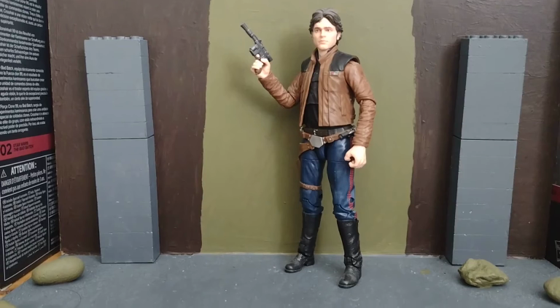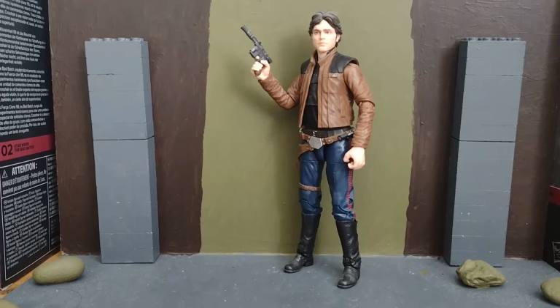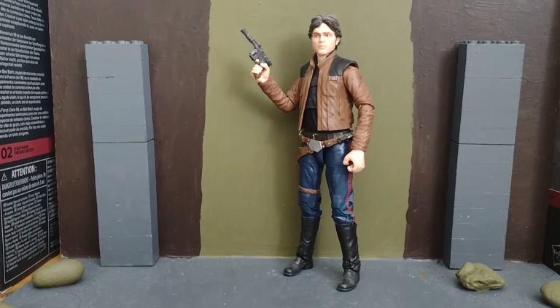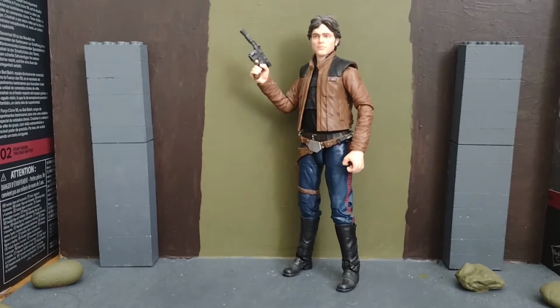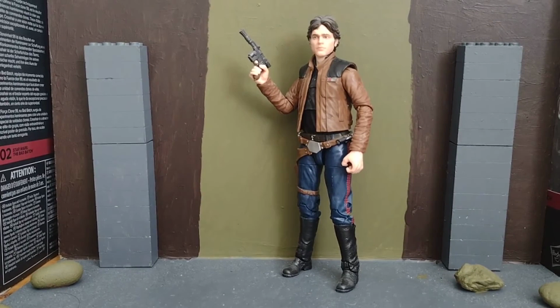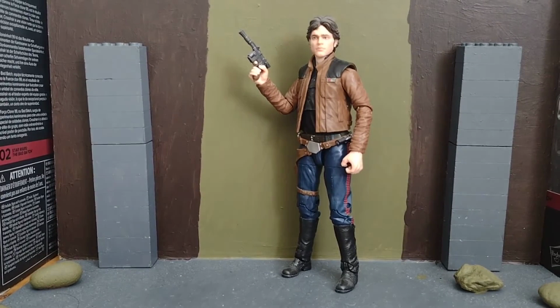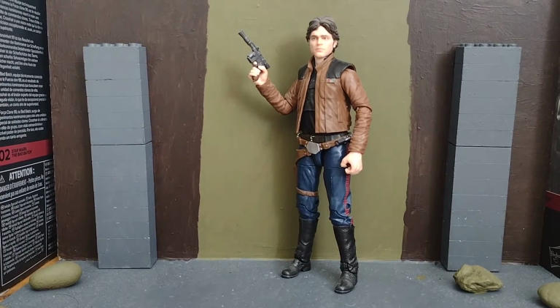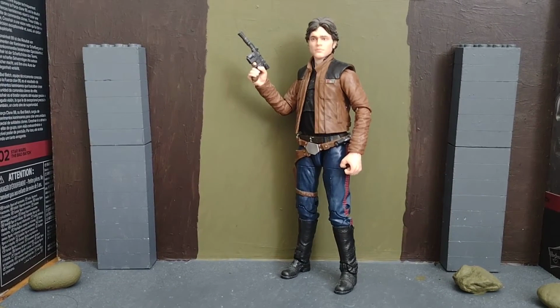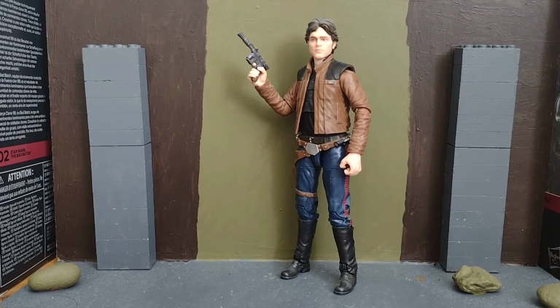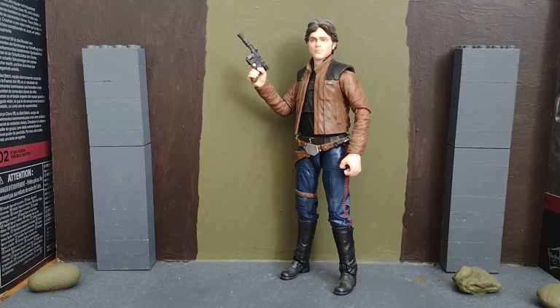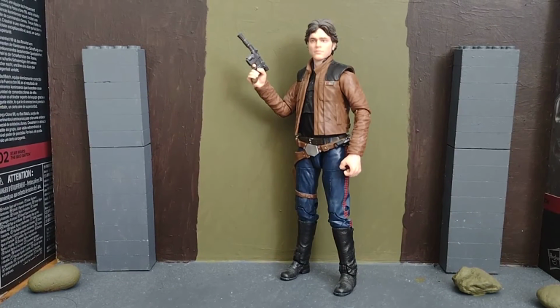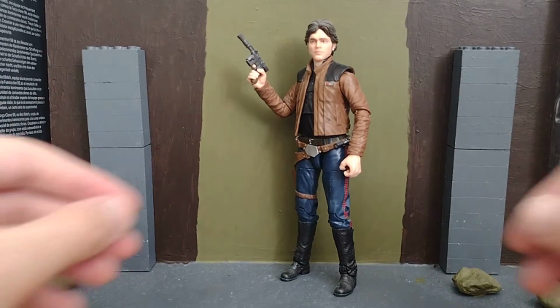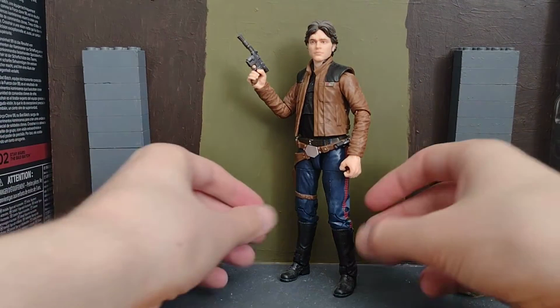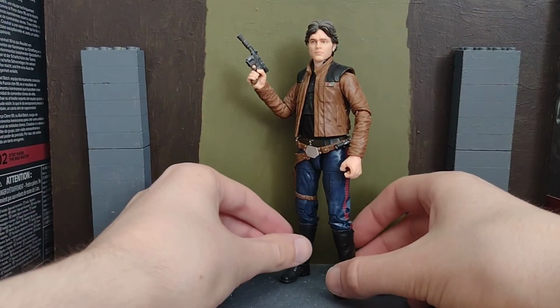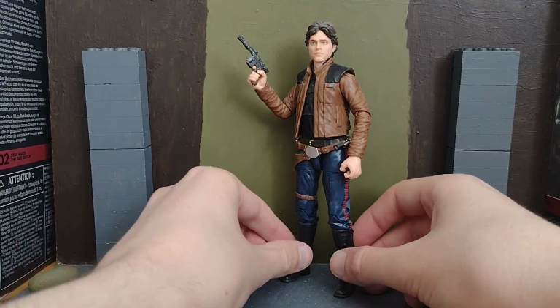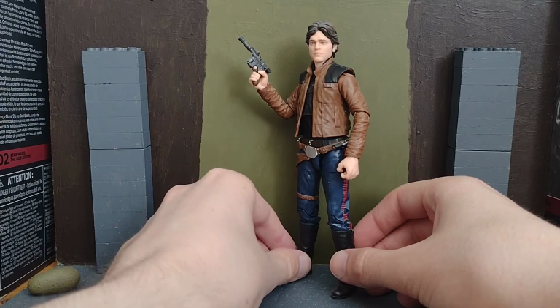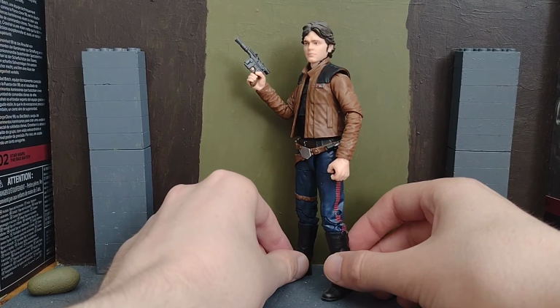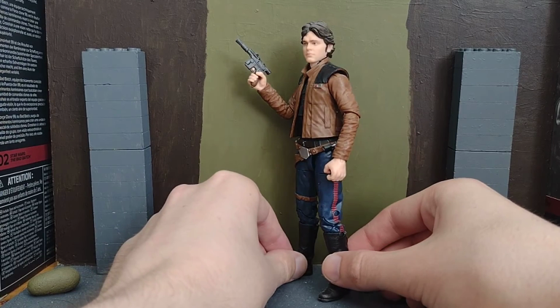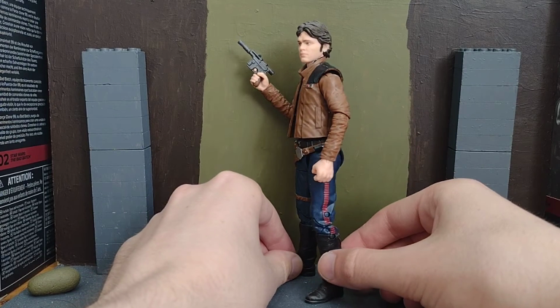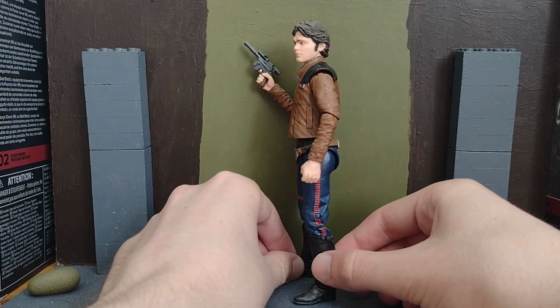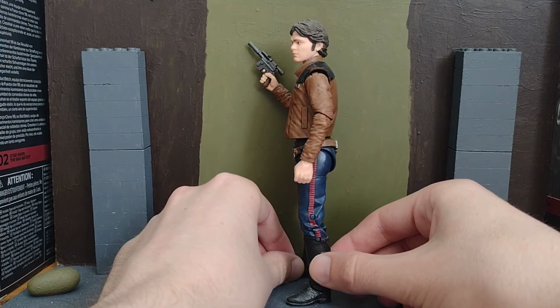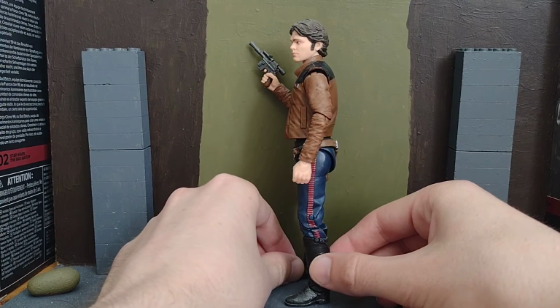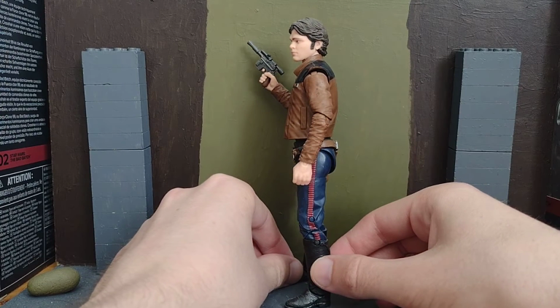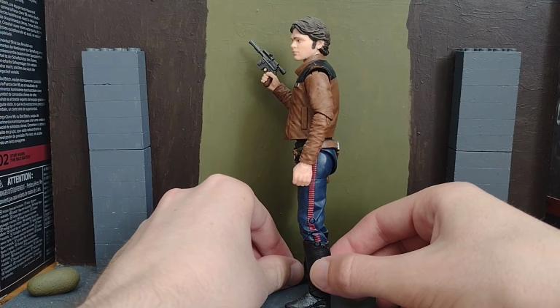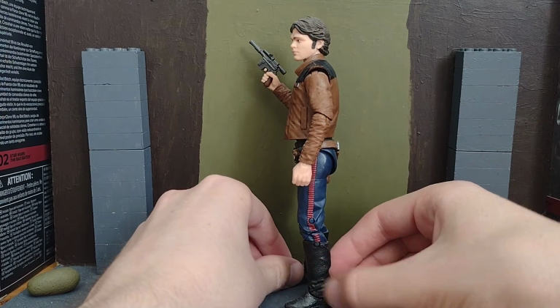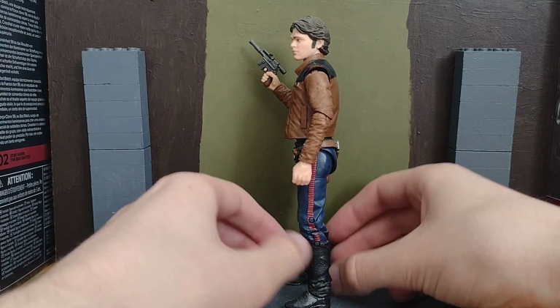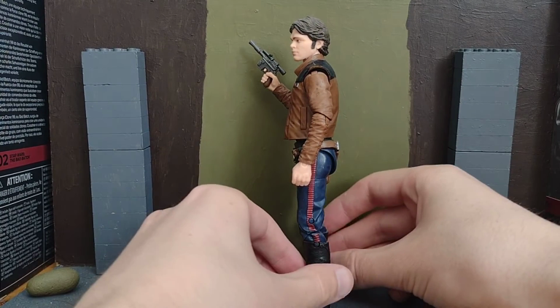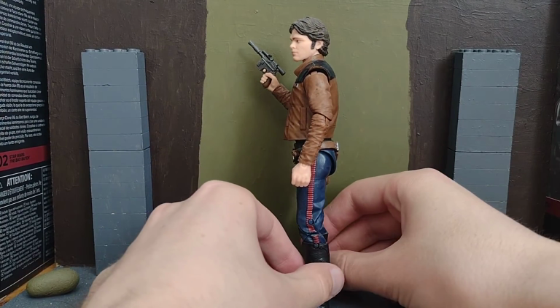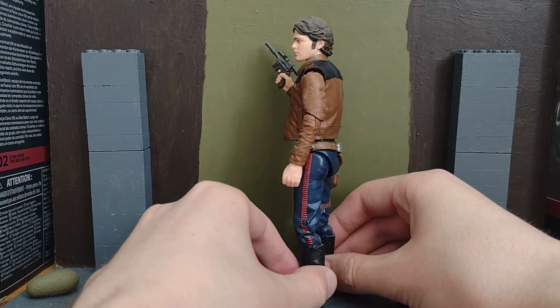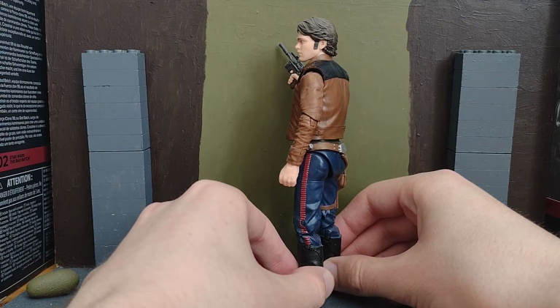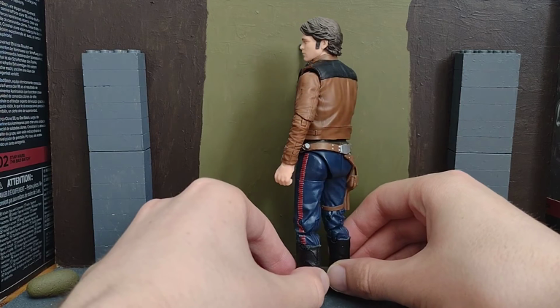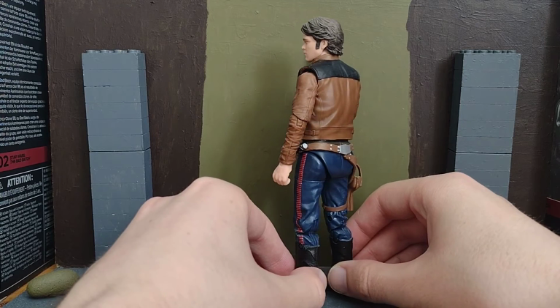Hi everyone, I'm doing a figure review on Han Solo from Solo: A Star Wars Story. Now let's get into it. We all know Han Solo anyway.